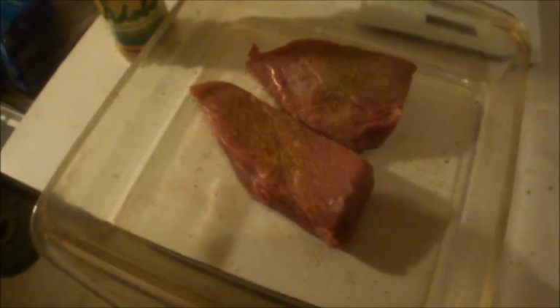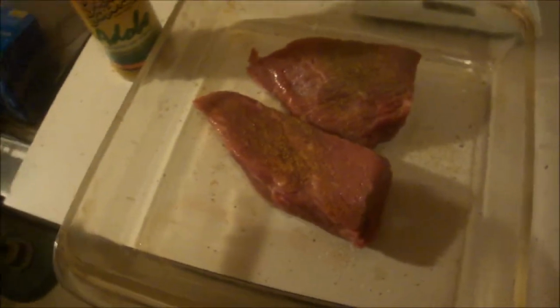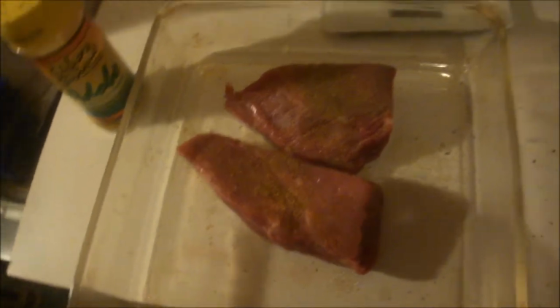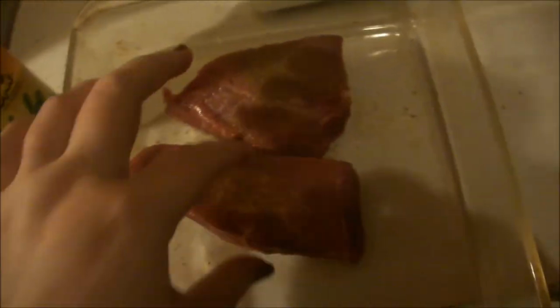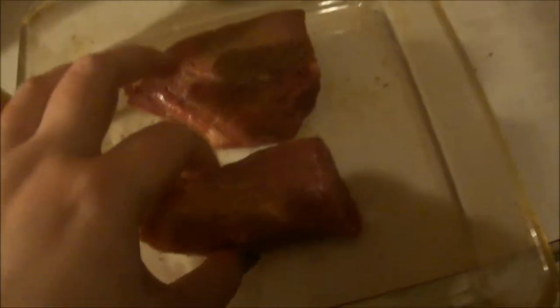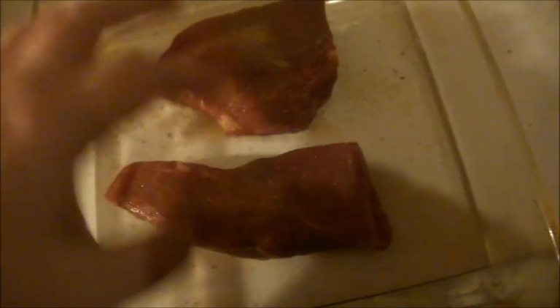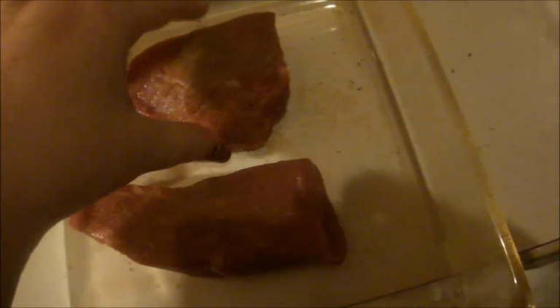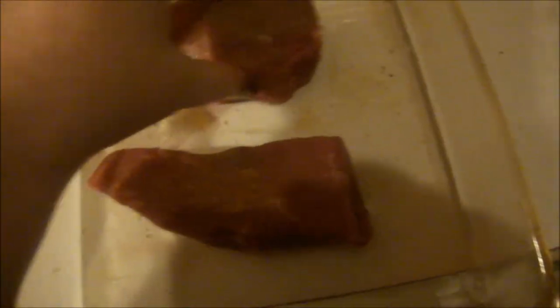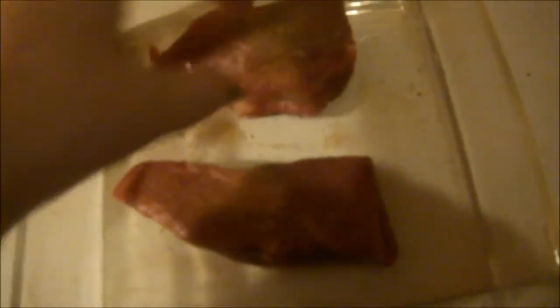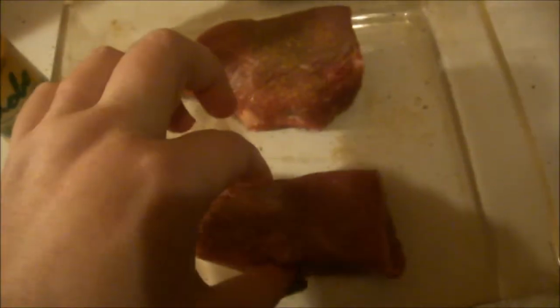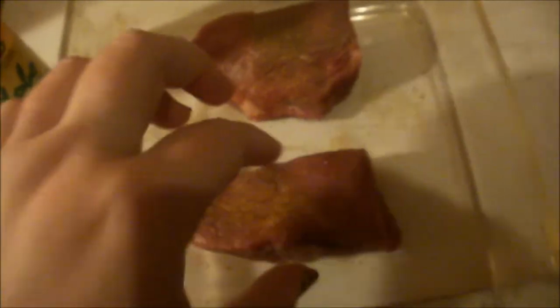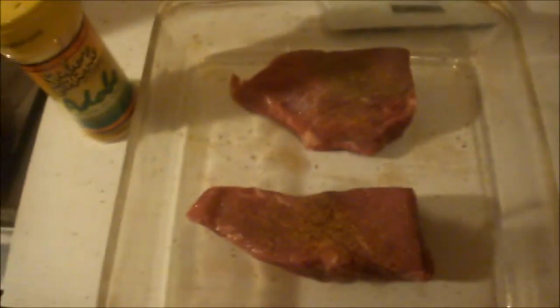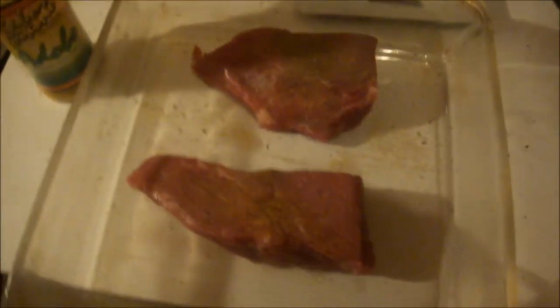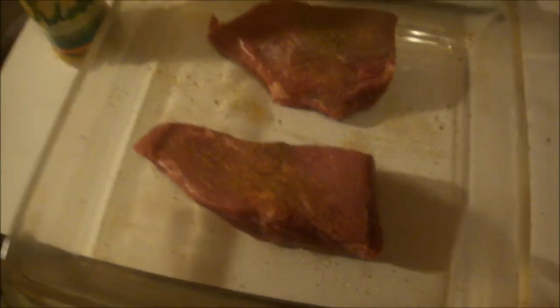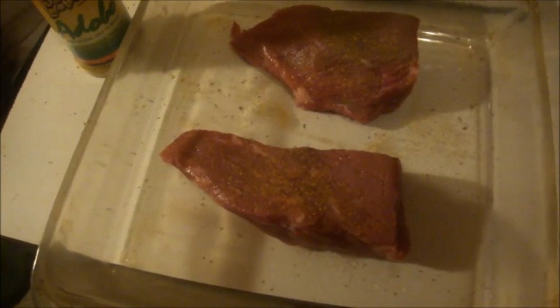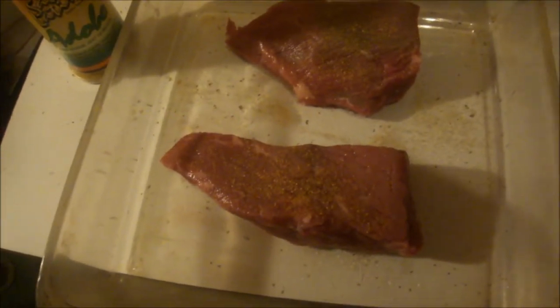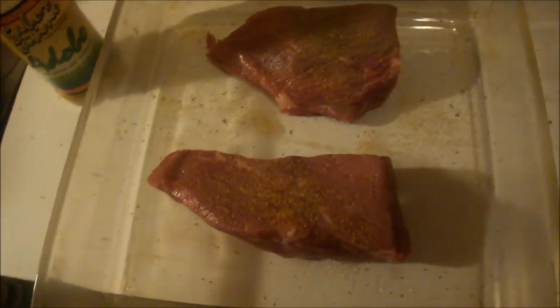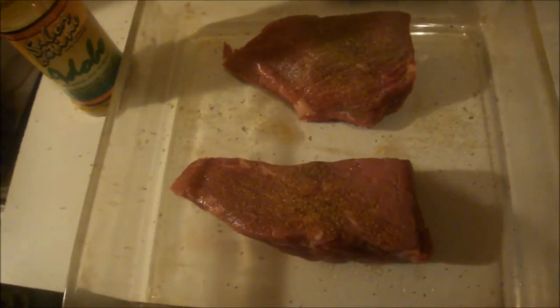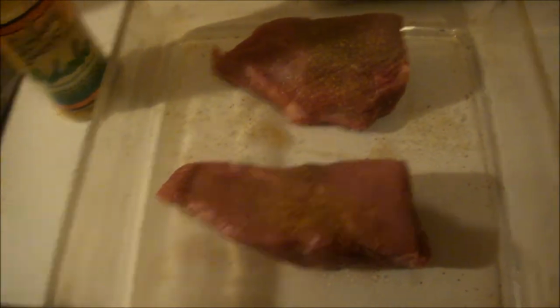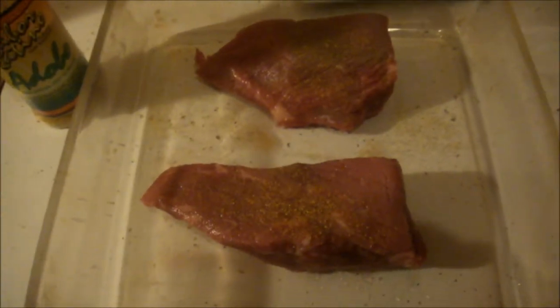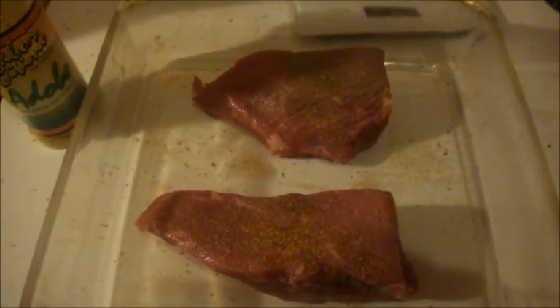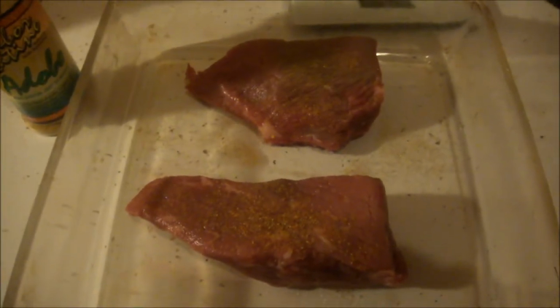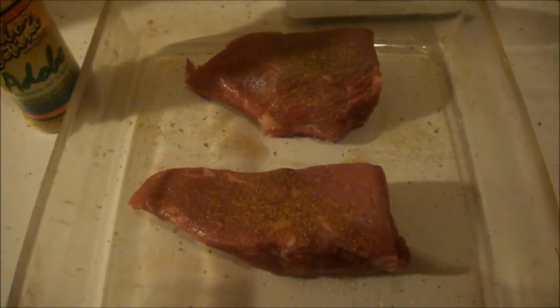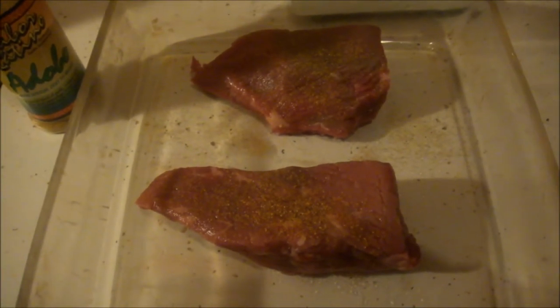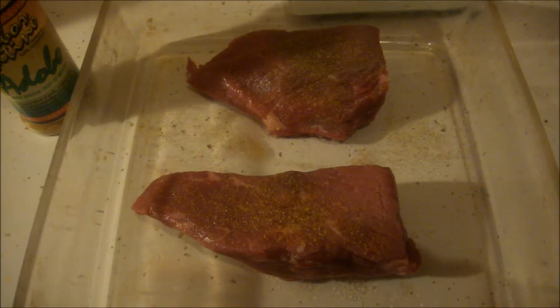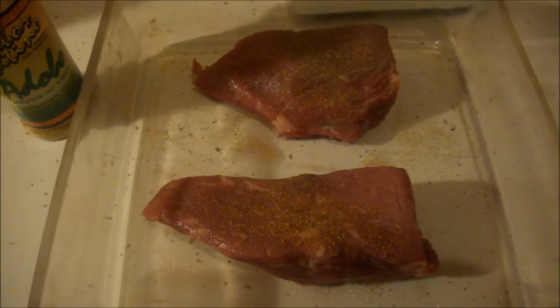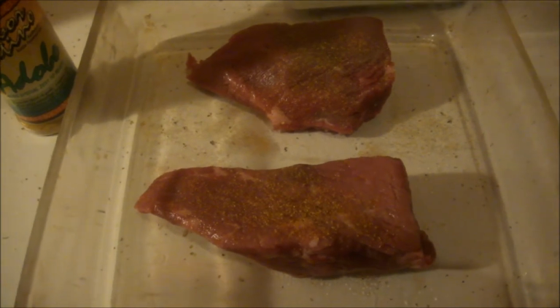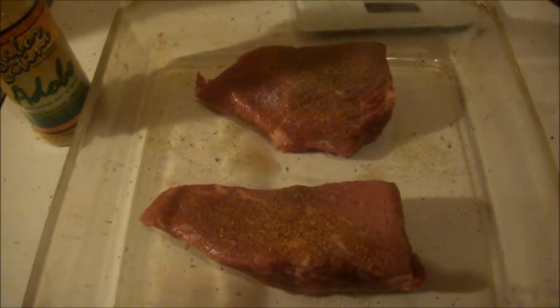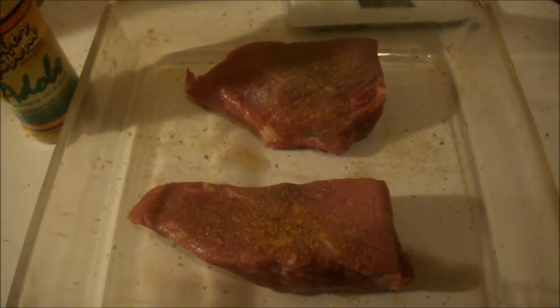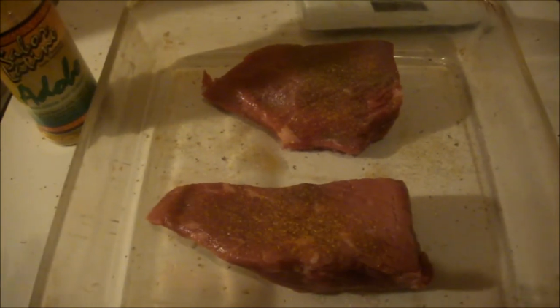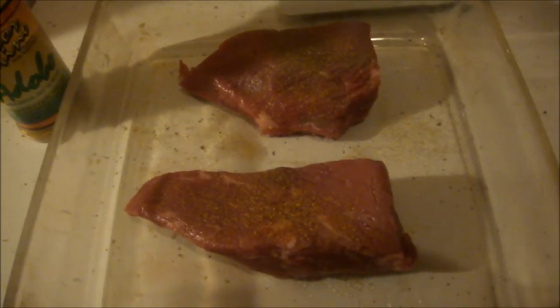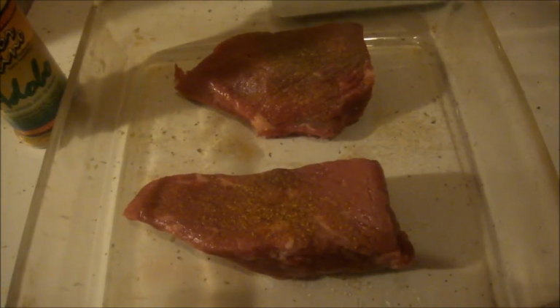I'm going to put that in my broiler probably for about 15, maybe 20 minutes. I like it a little on the rare side, but like I said, this meat's kind of tough. But that's all you want to do to prepare your meat.